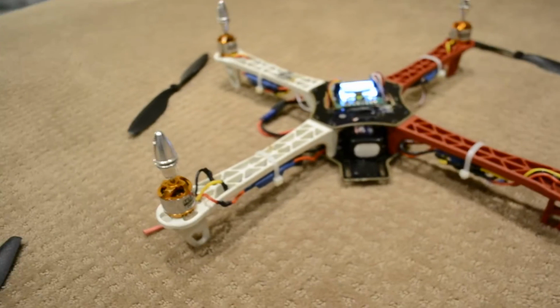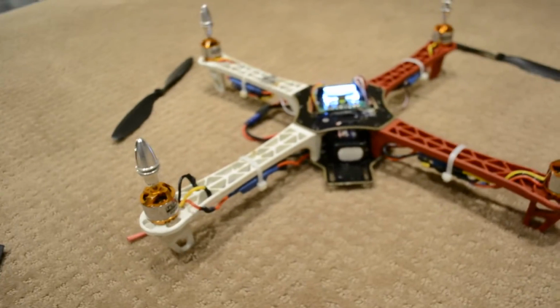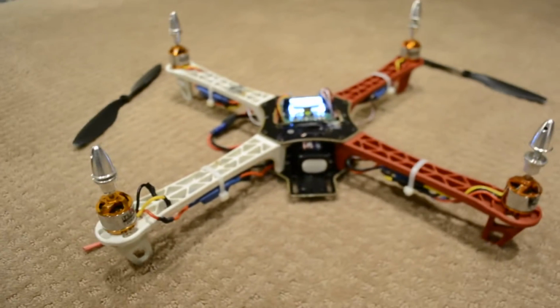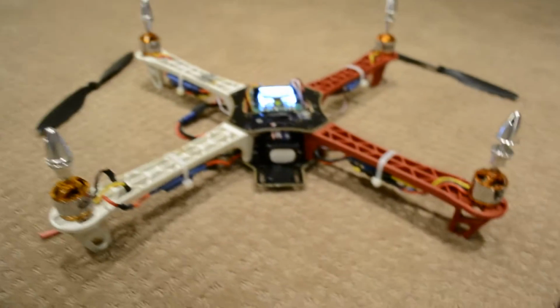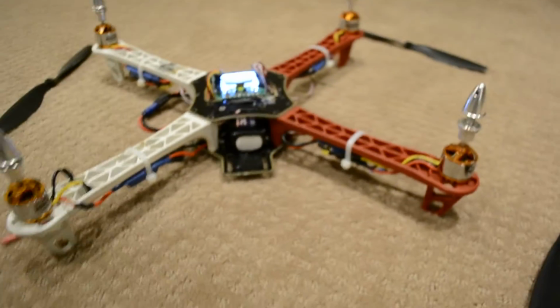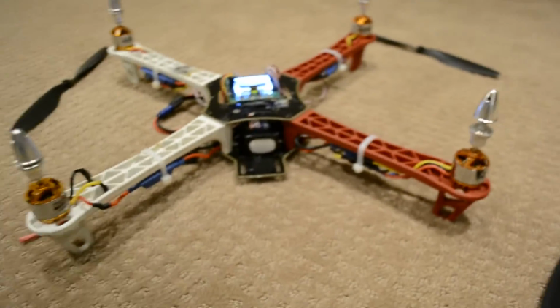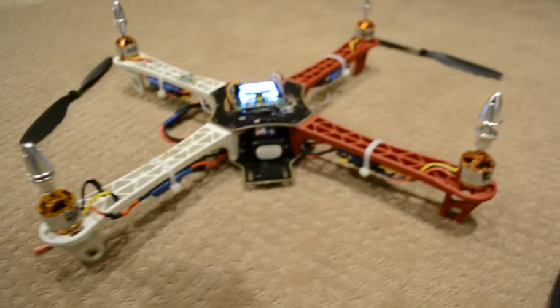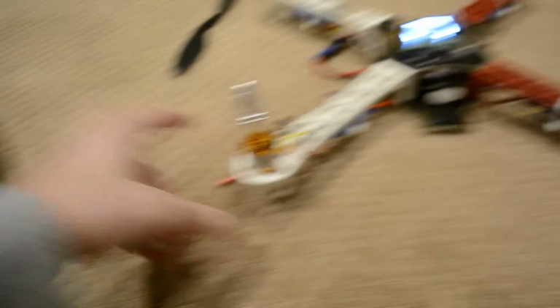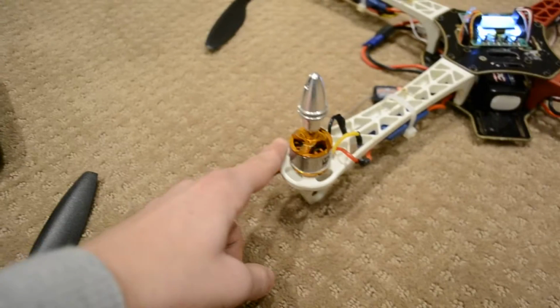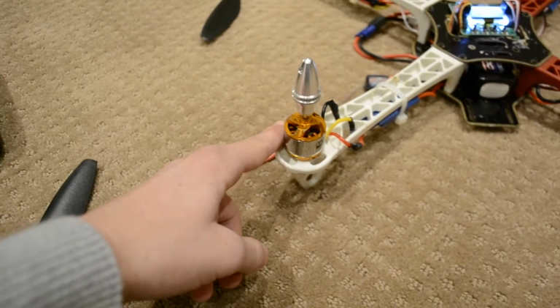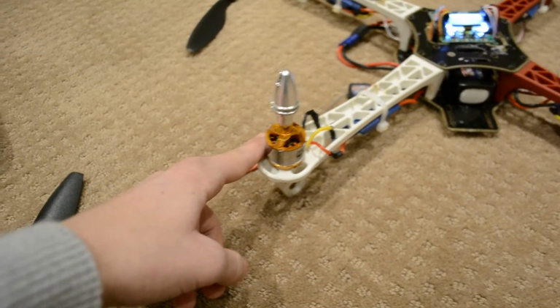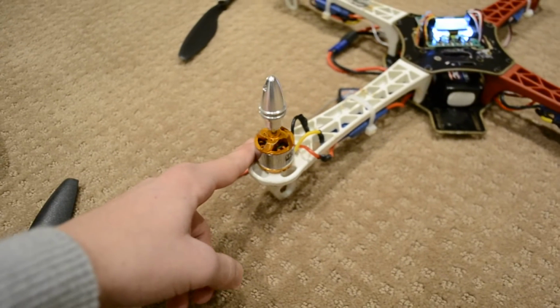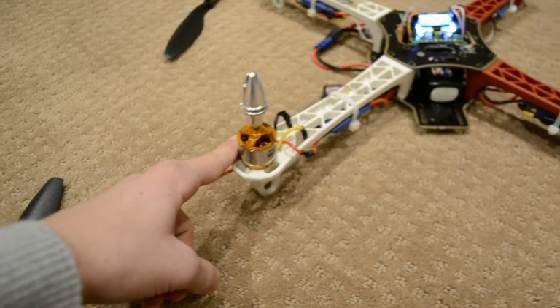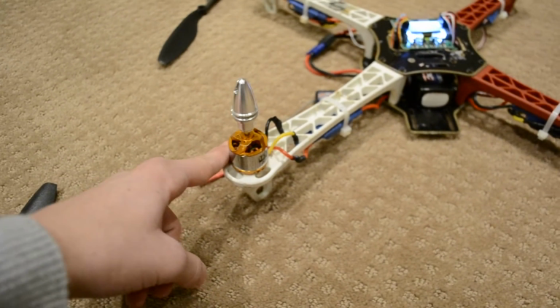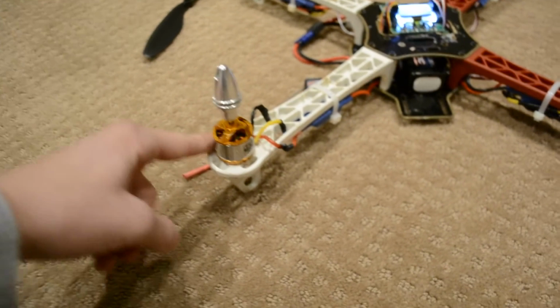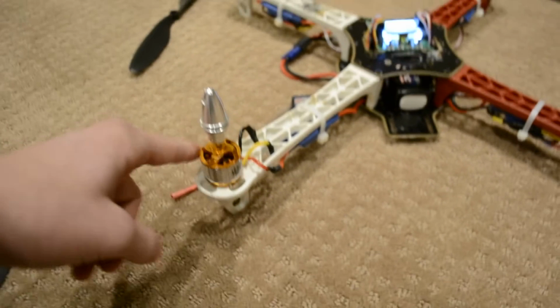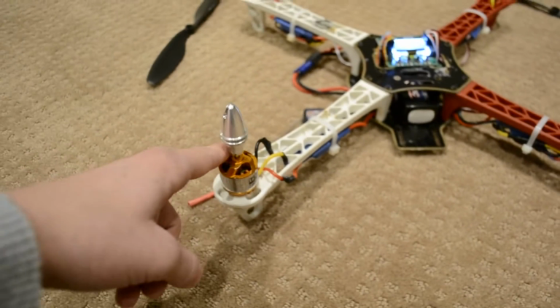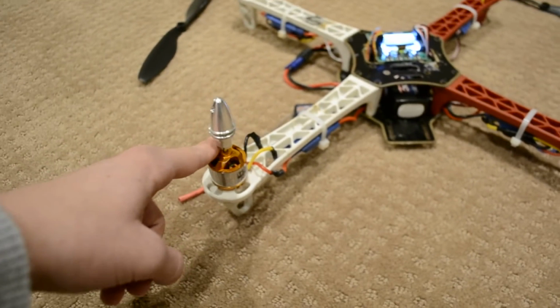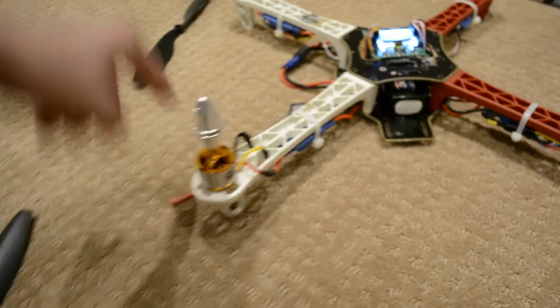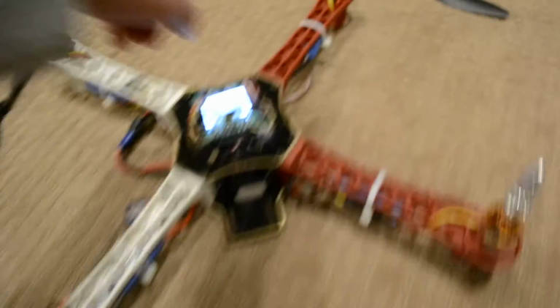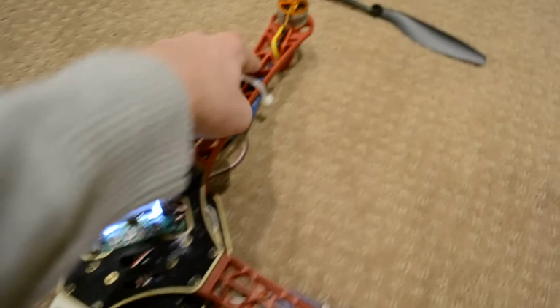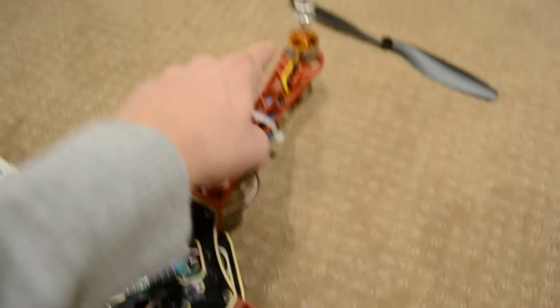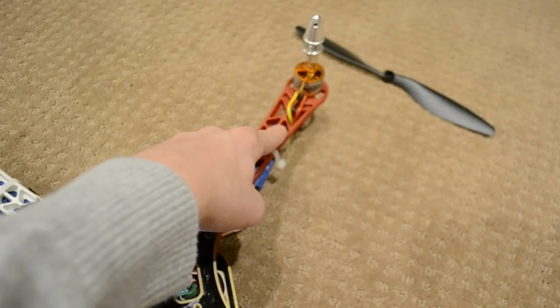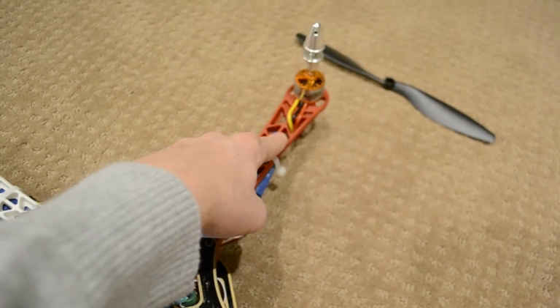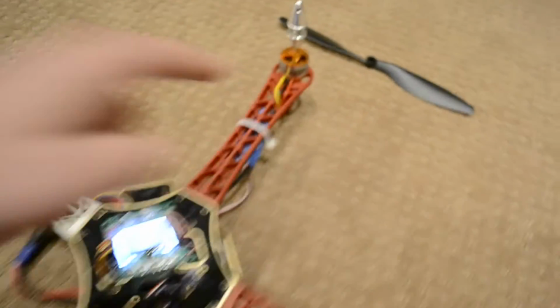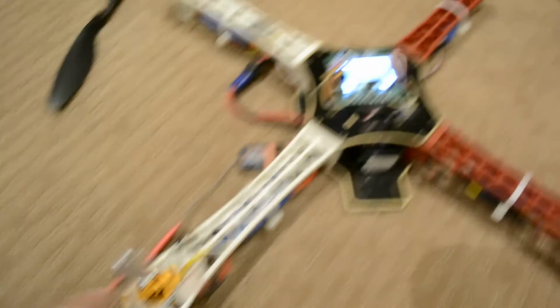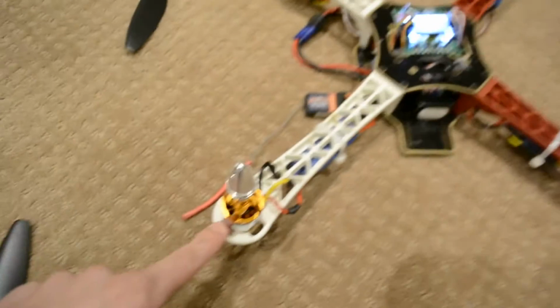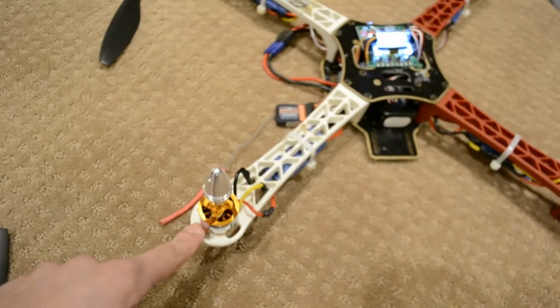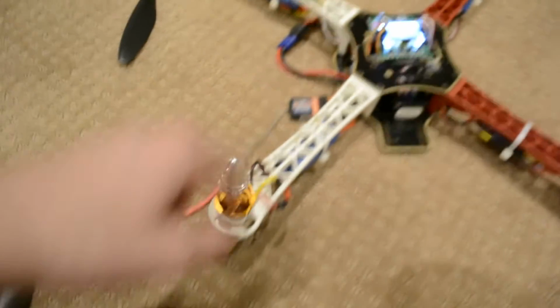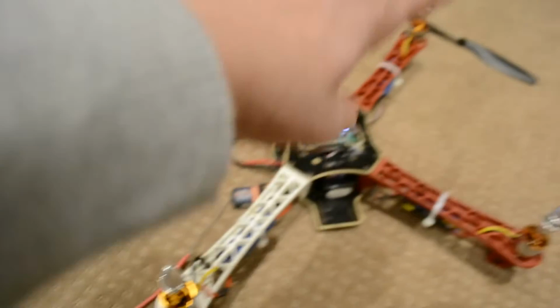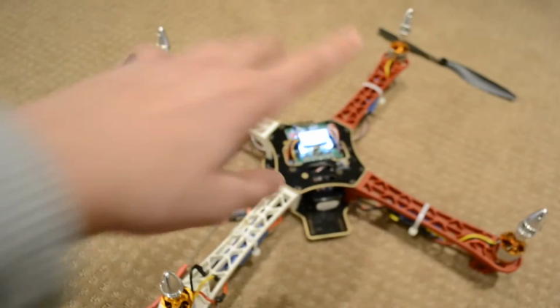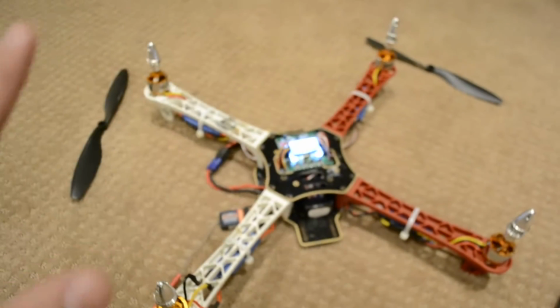So I can swap these out. If this one's going too fast and then I swap its pin with this one, this one will then go fast and this one will go at the speed of the other one.